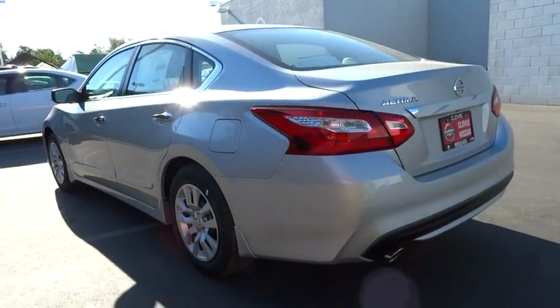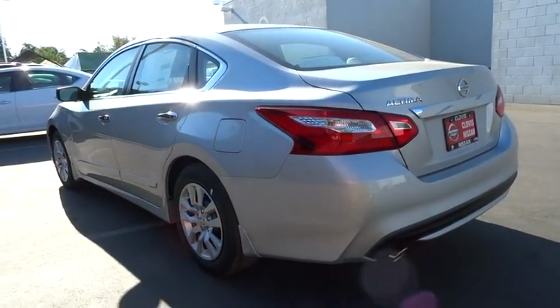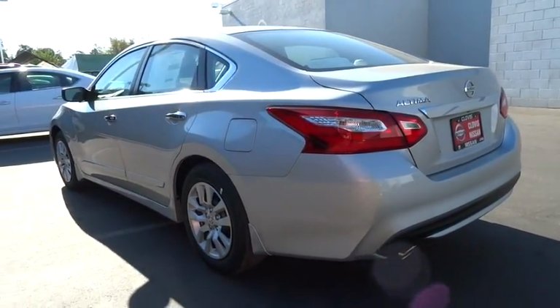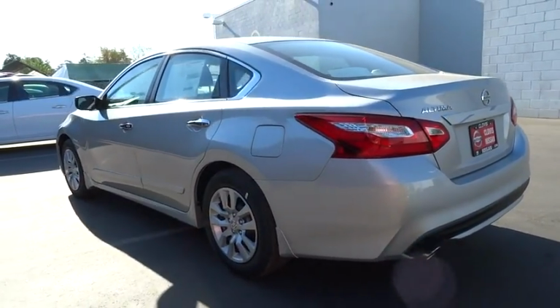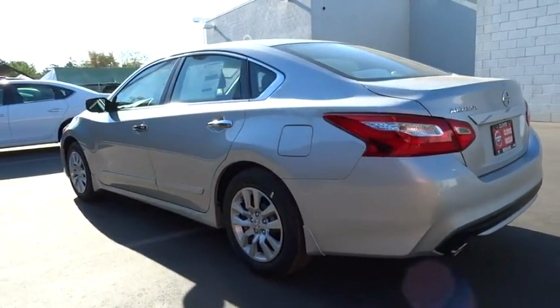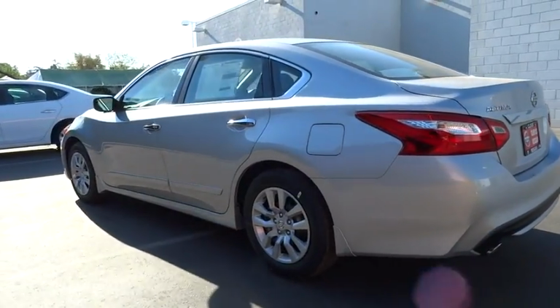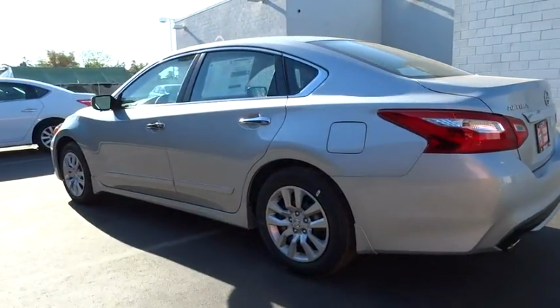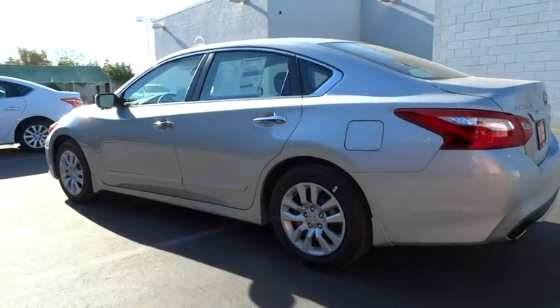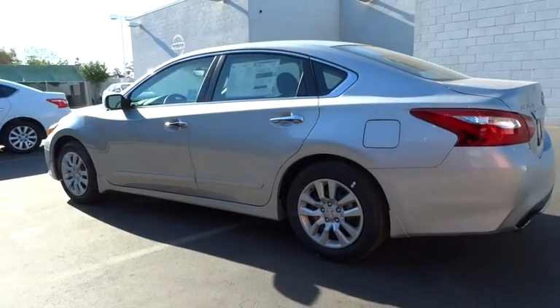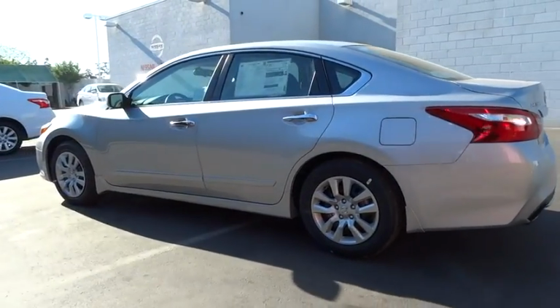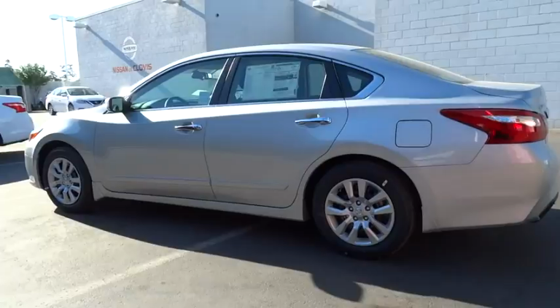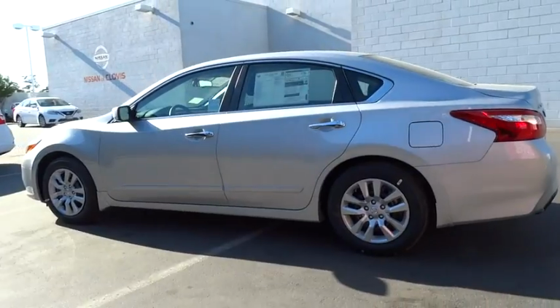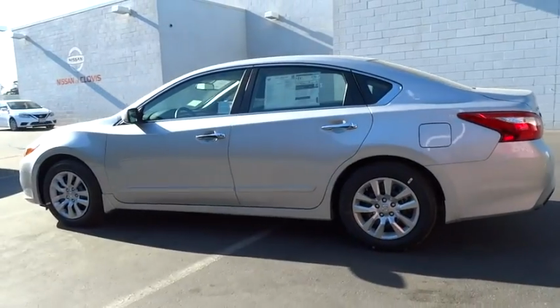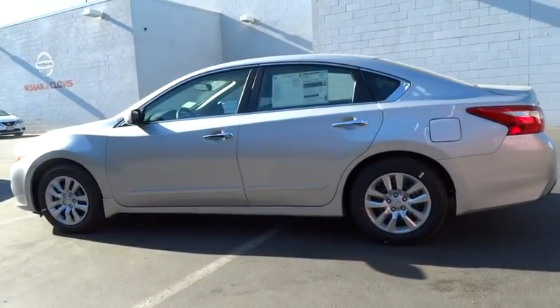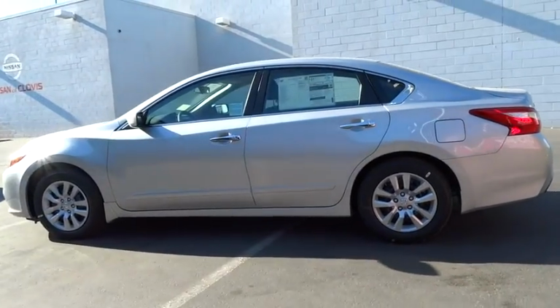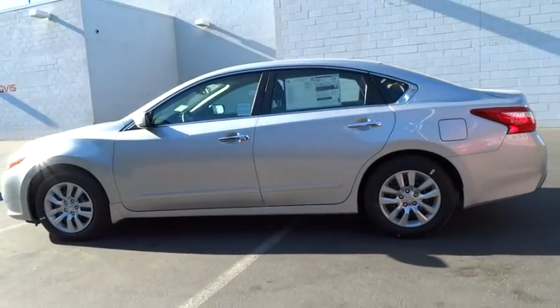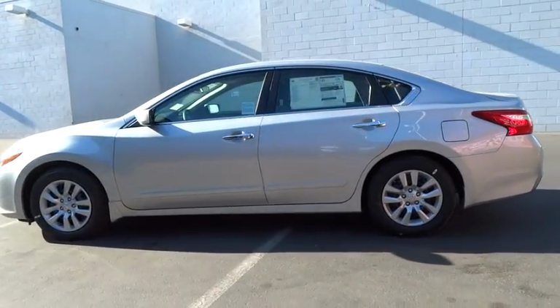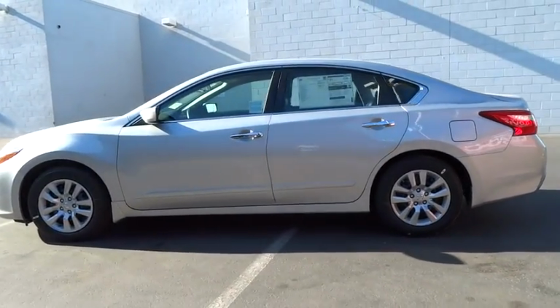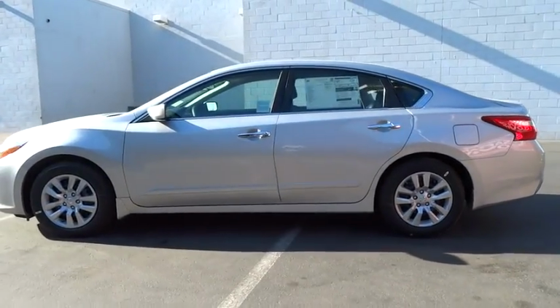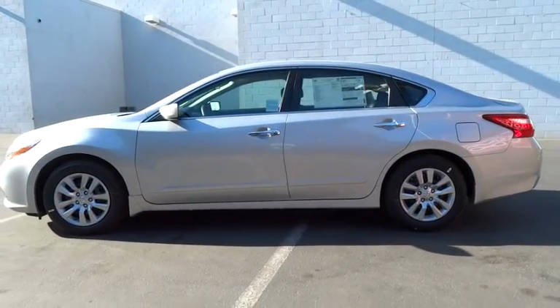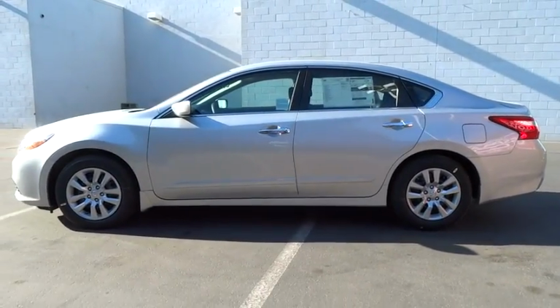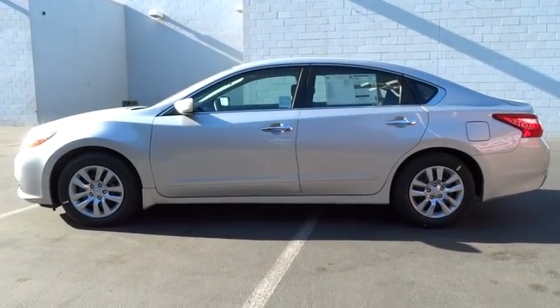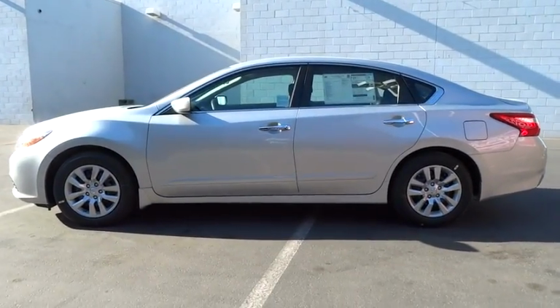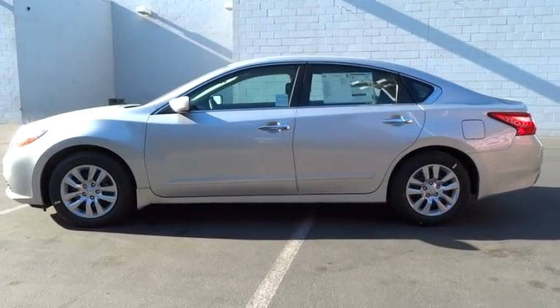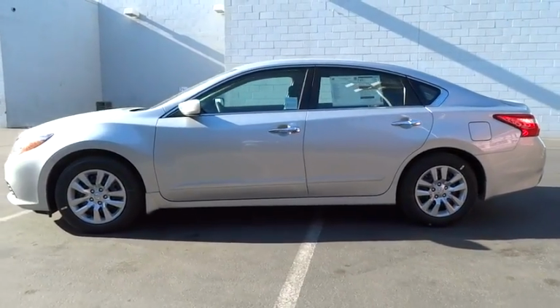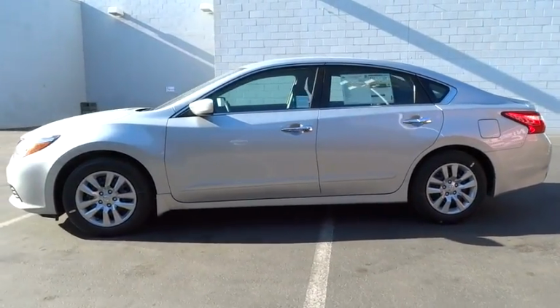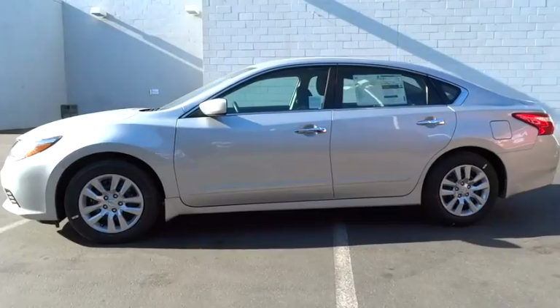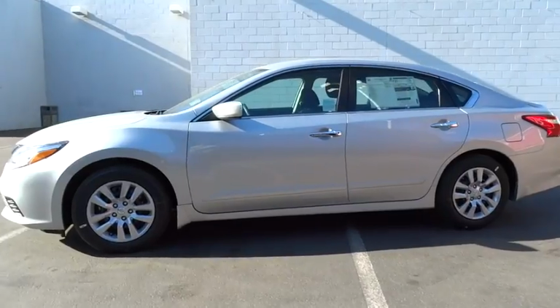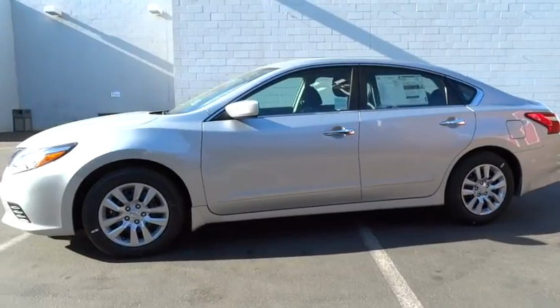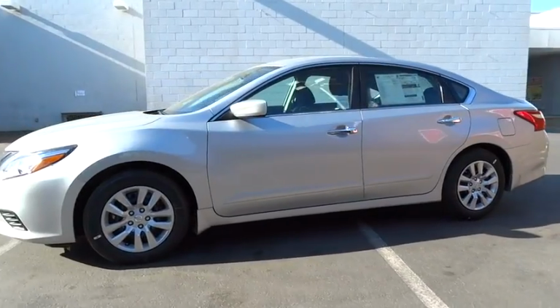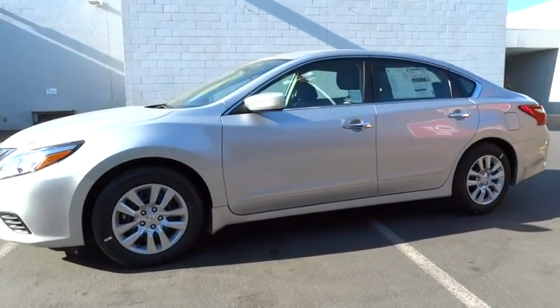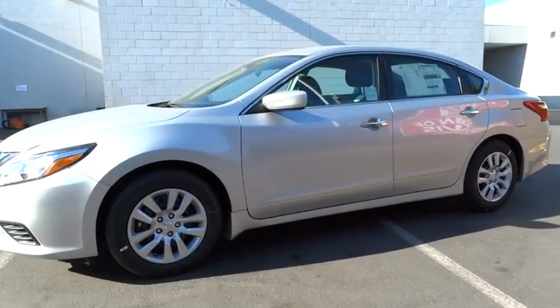Backup camera, keyless entry, Bluetooth, adjustable steering wheel, power steering, ABS four wheels, four wheel disc brakes, cruise control, keyless start, front wheel drive.